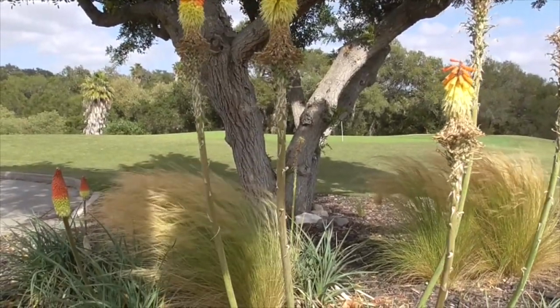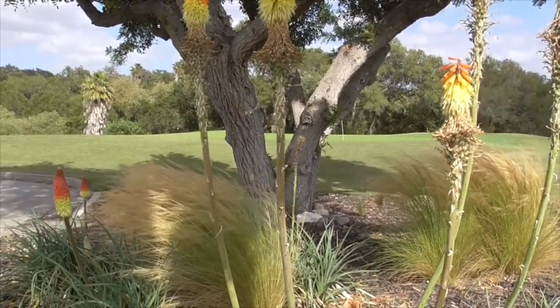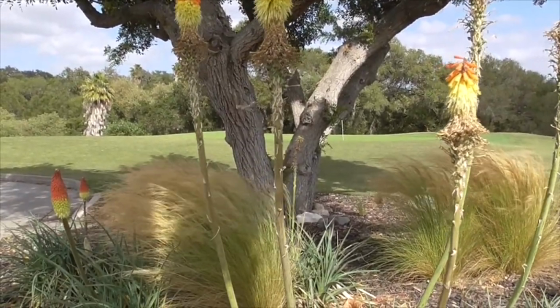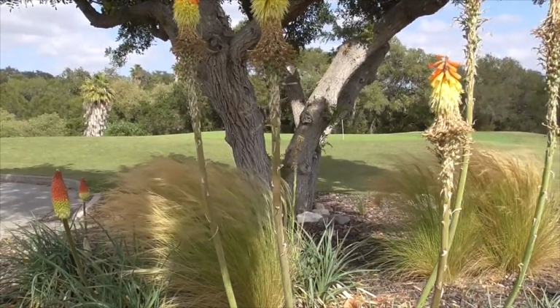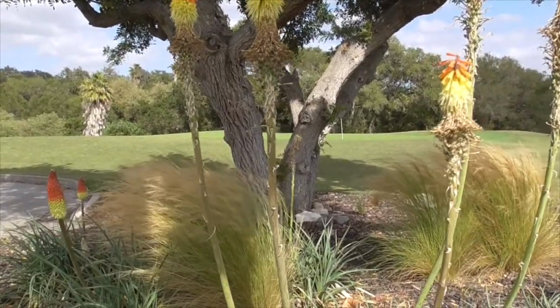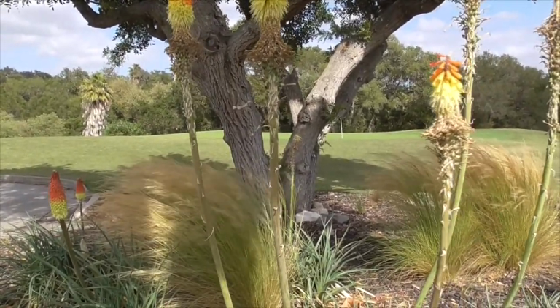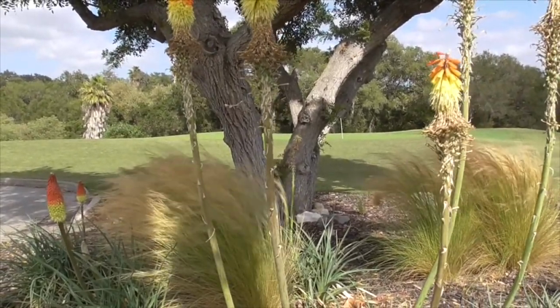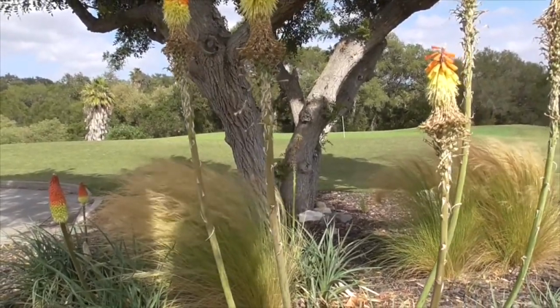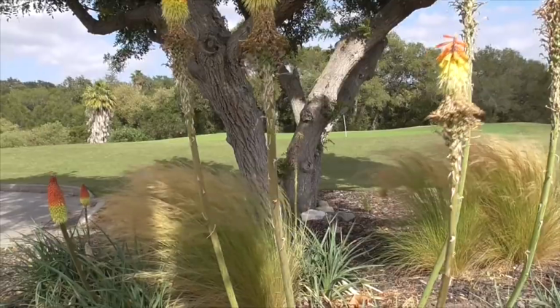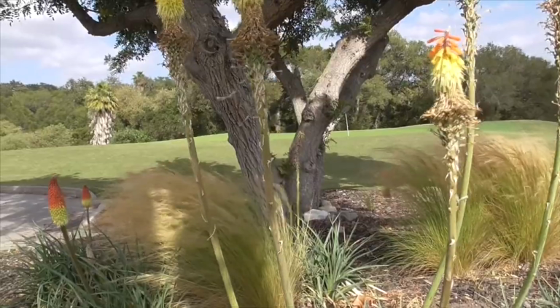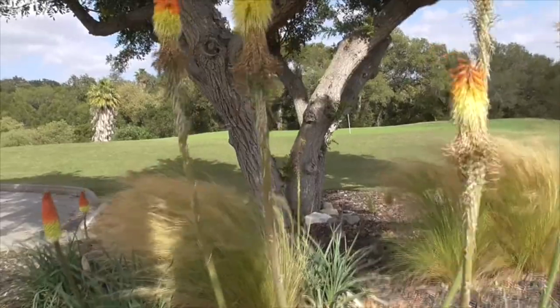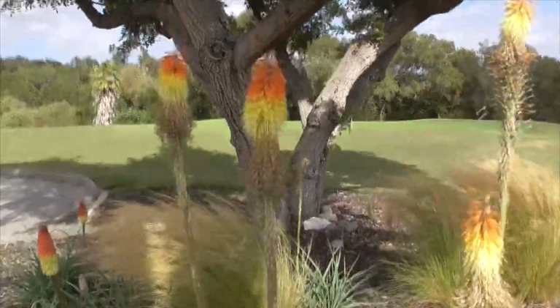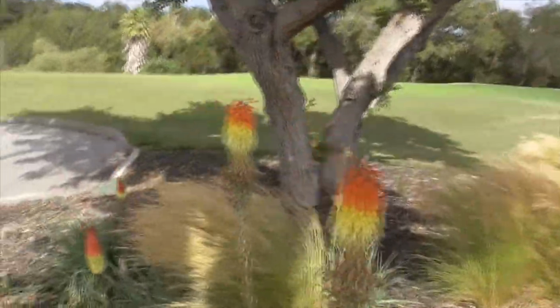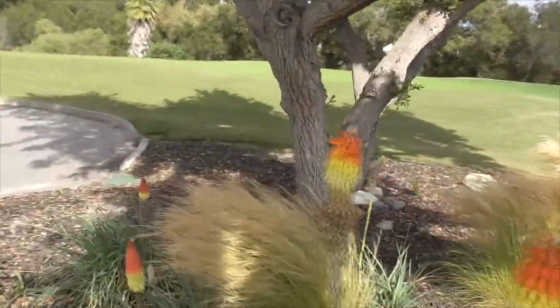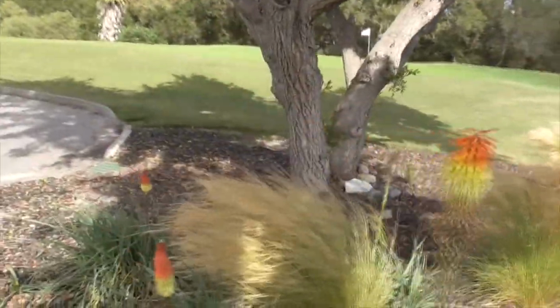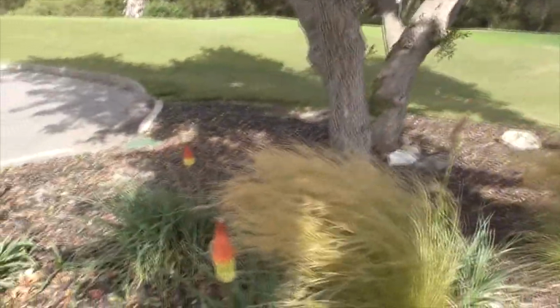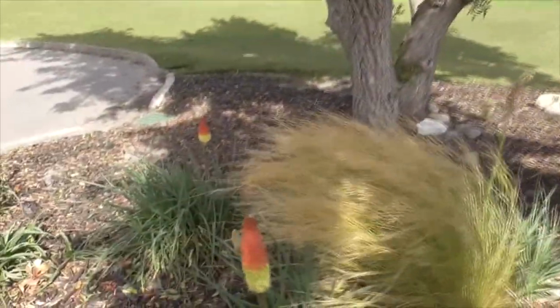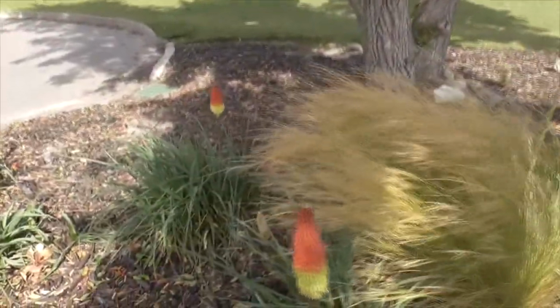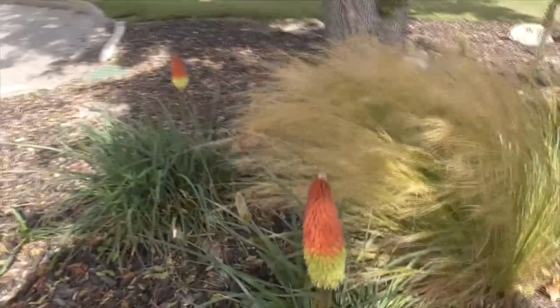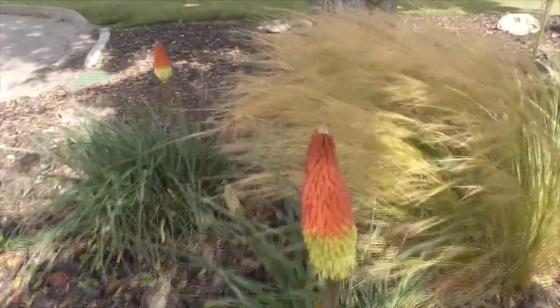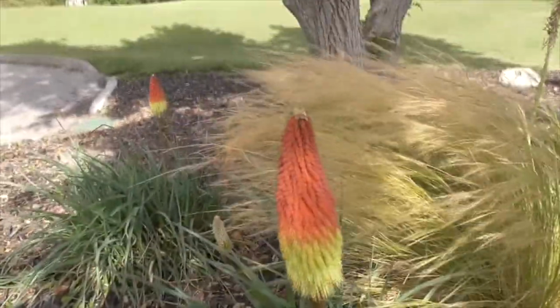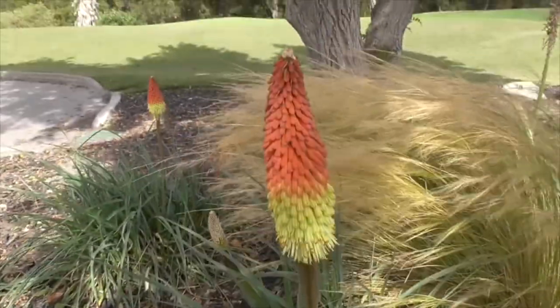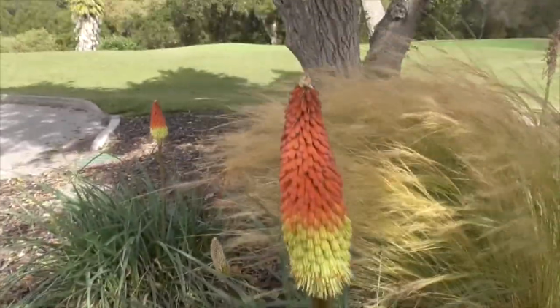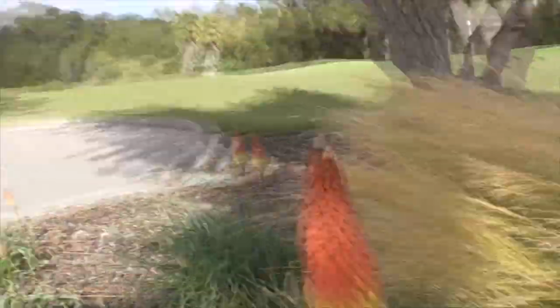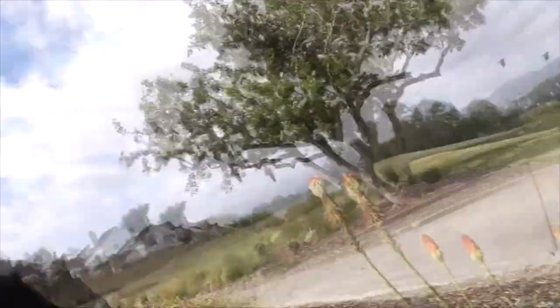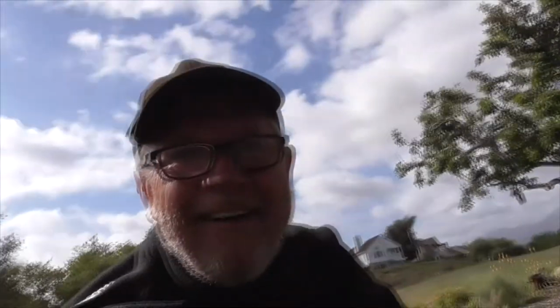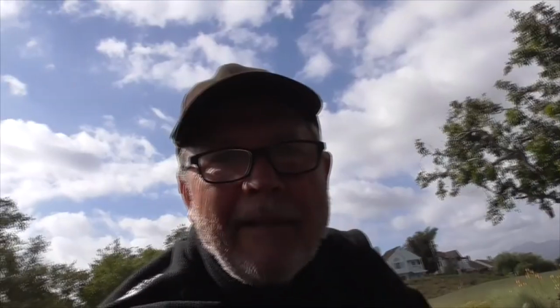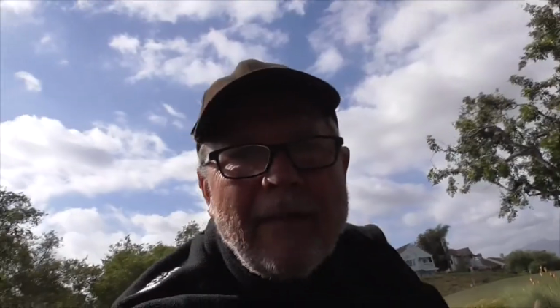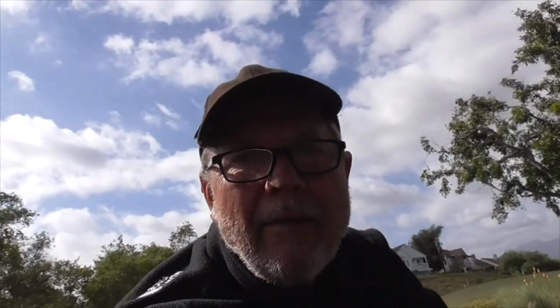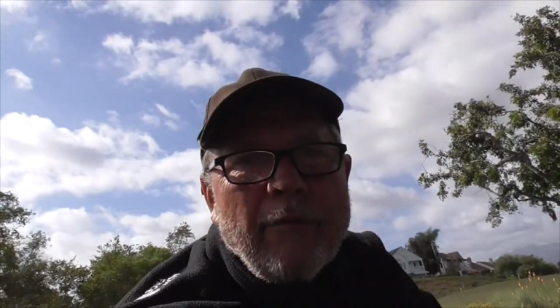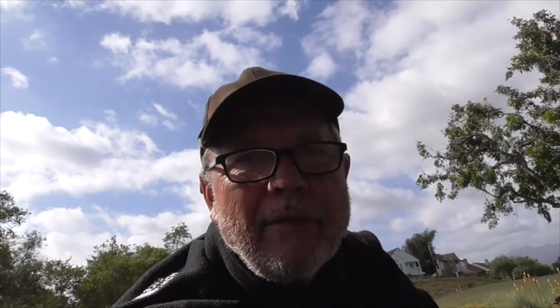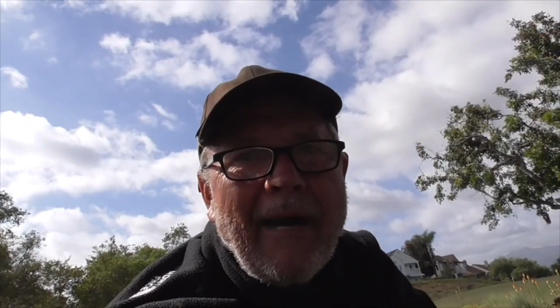Kniphofia uvaria from South Africa. Check that out. Well, hope you liked the video. Thanks for watching. Bye.